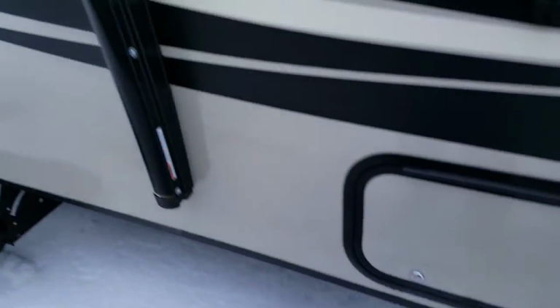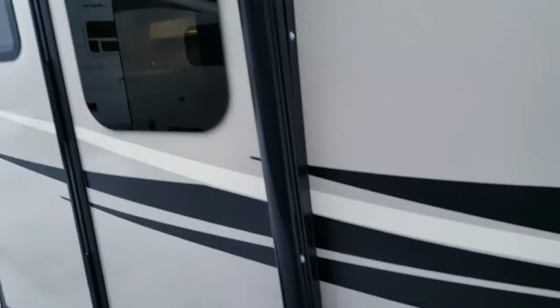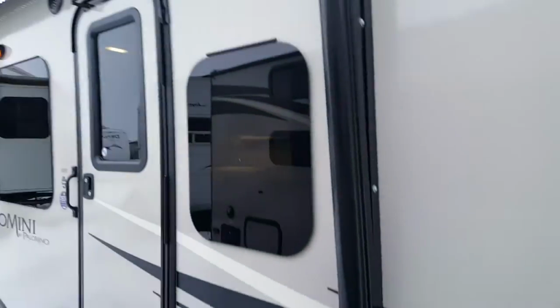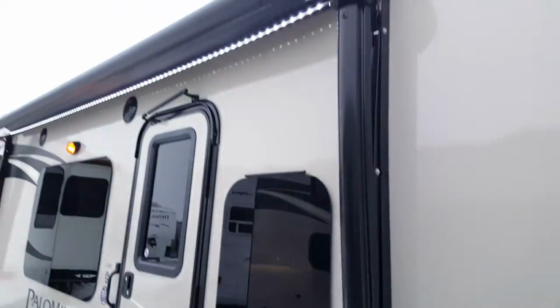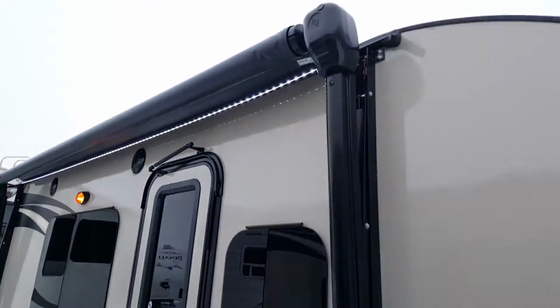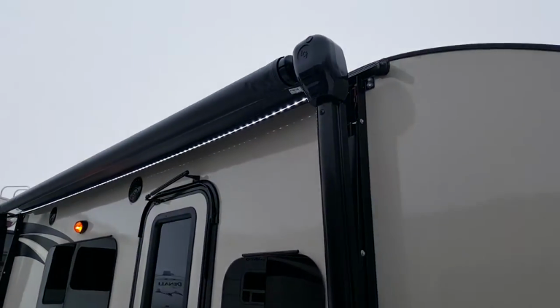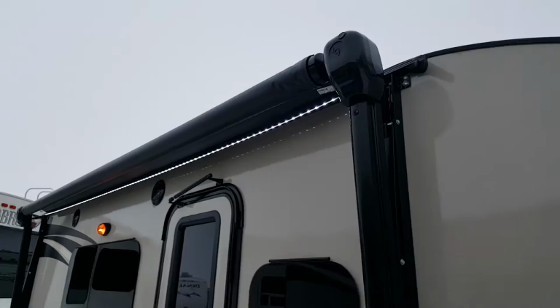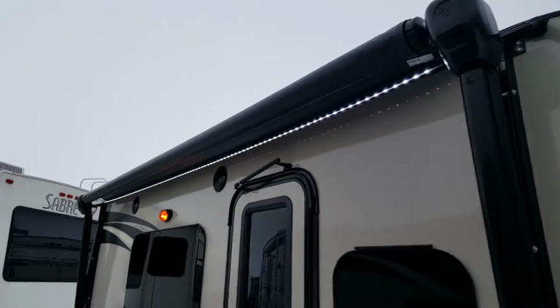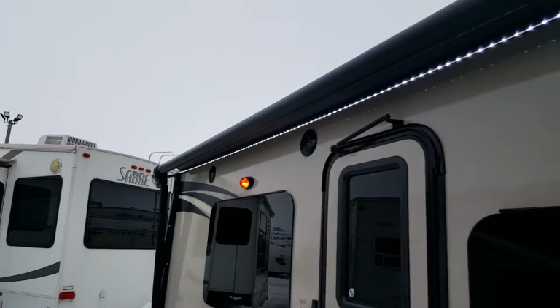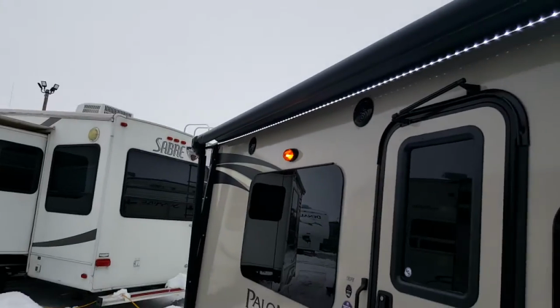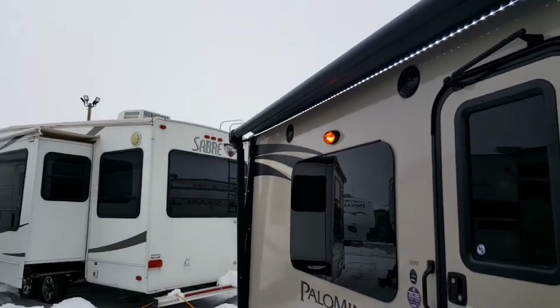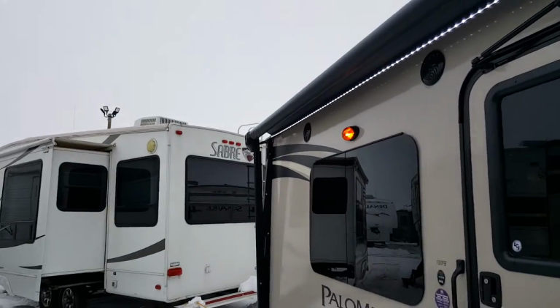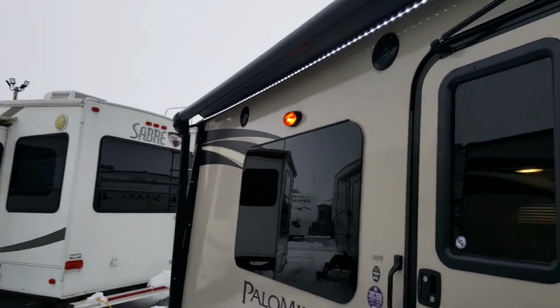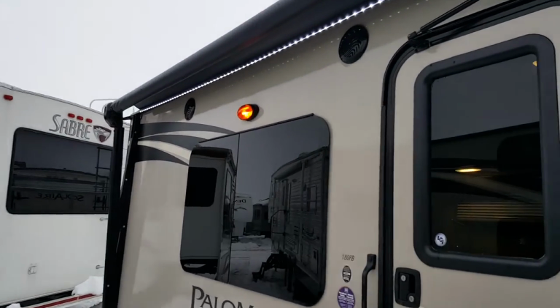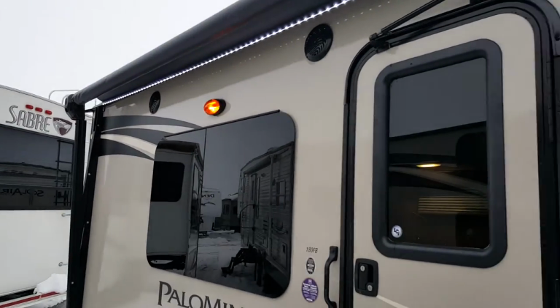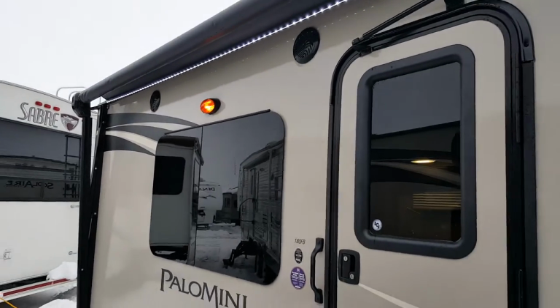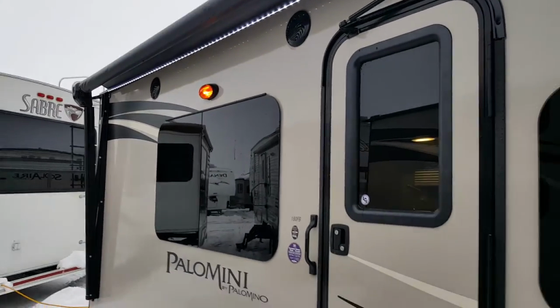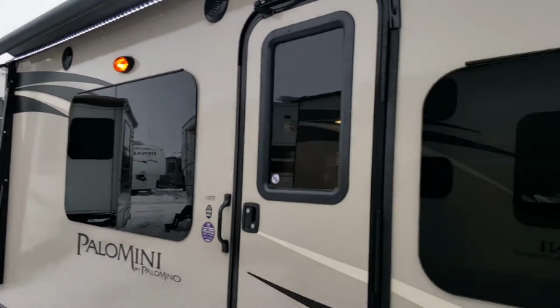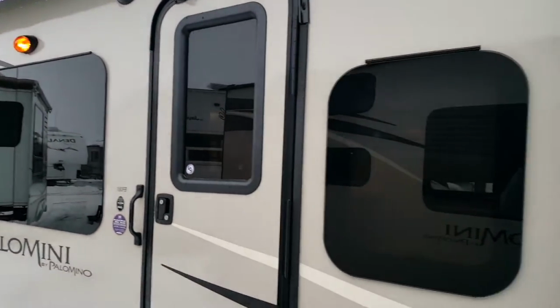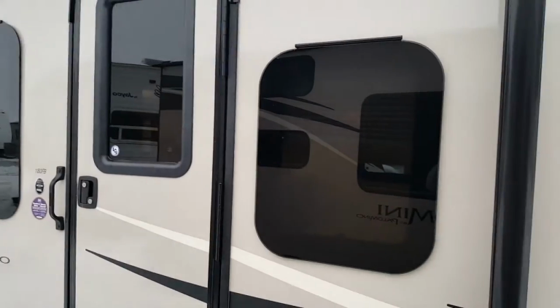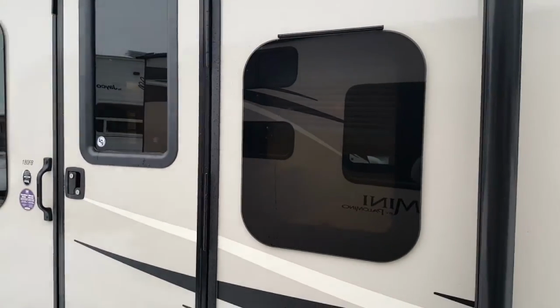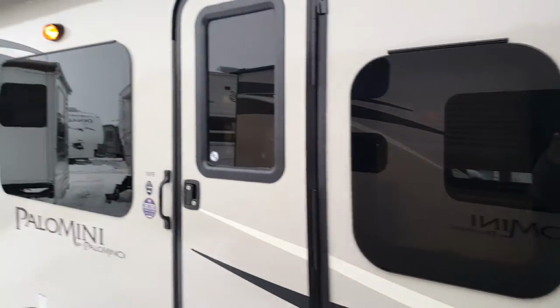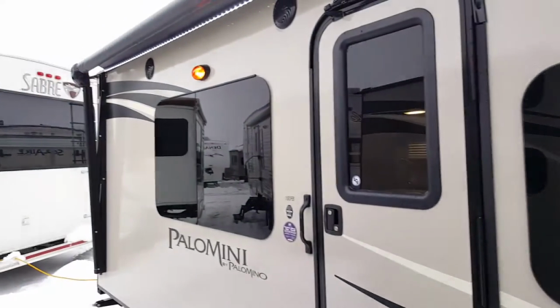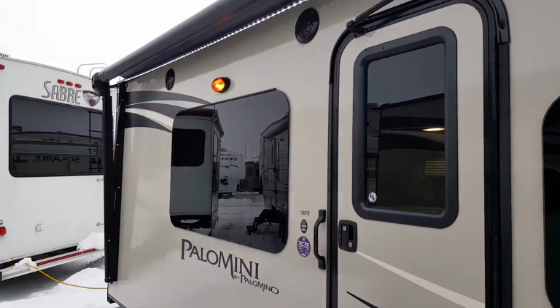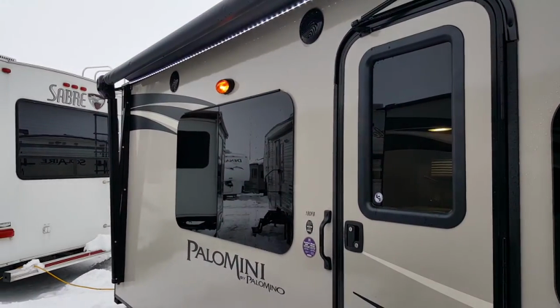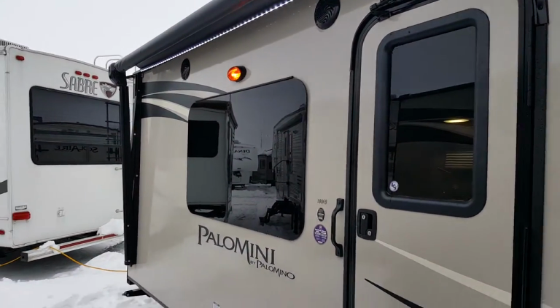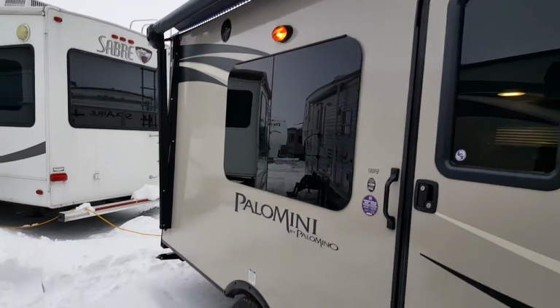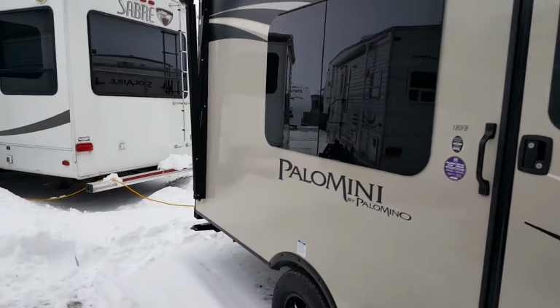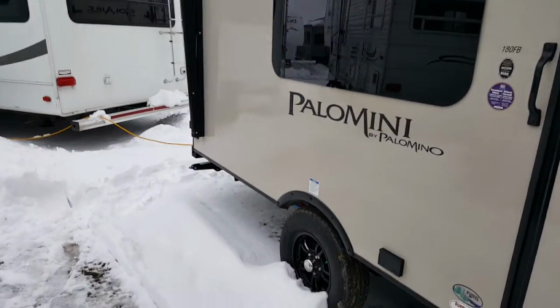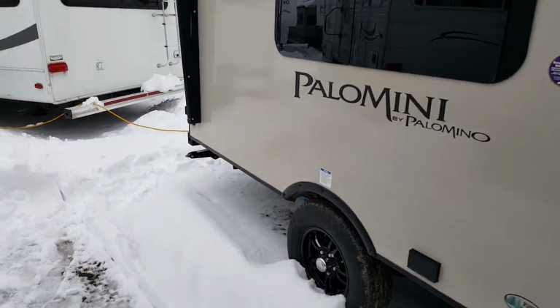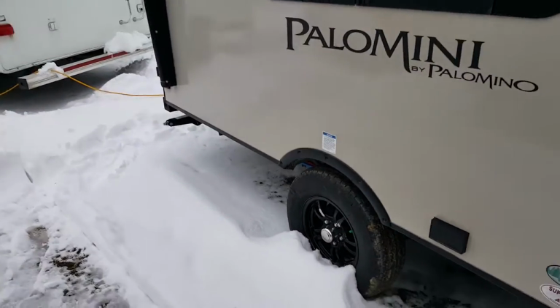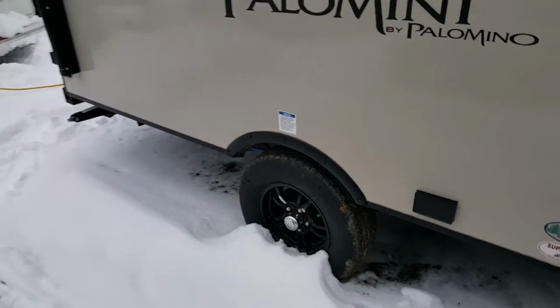It does have a power awning, and that power awning has a built-in LED light strip, so when you're sitting underneath the awning it brightens up the whole patio area for you. Again, the frameless windows are part of that elite package. You also get the aluminum wheels.